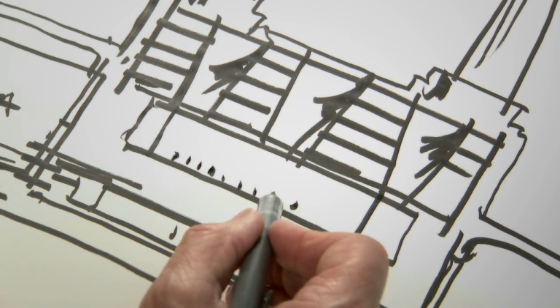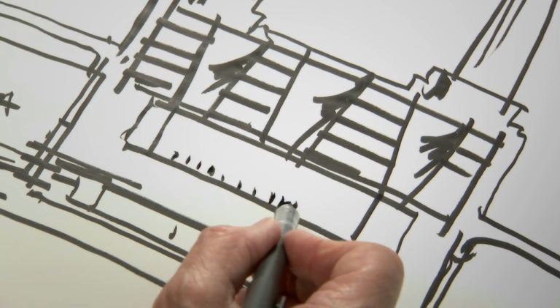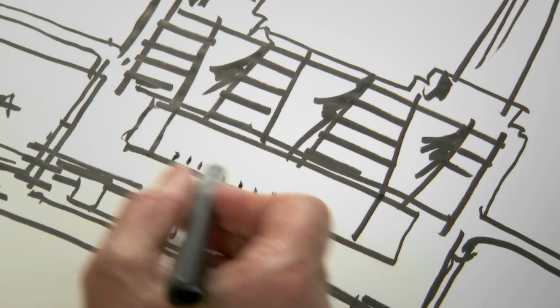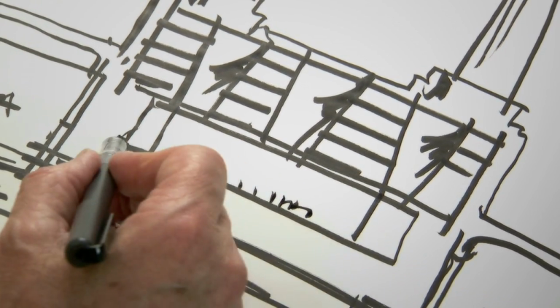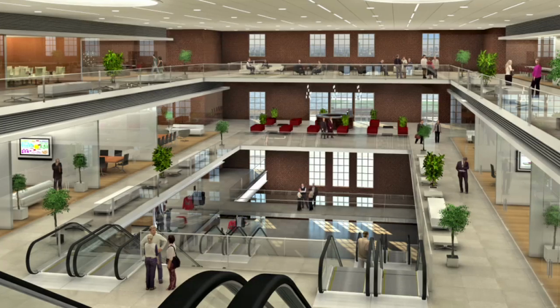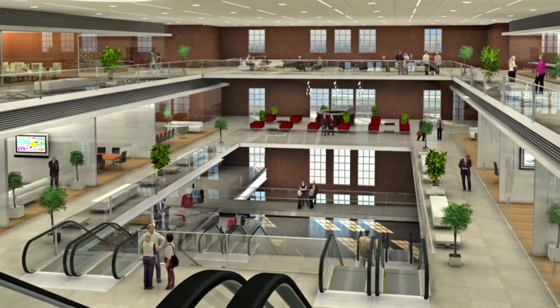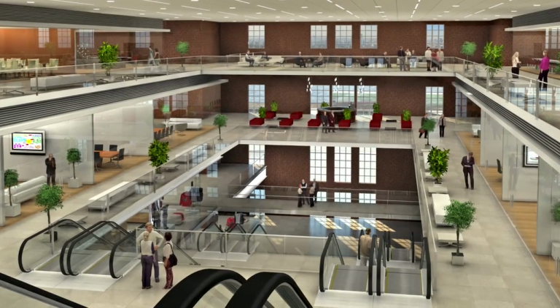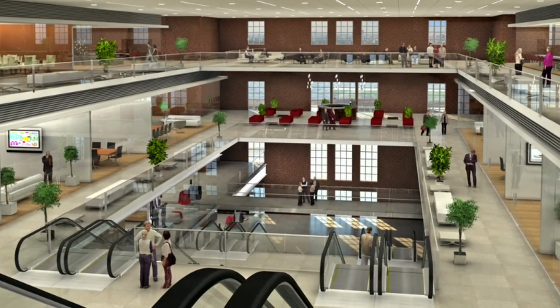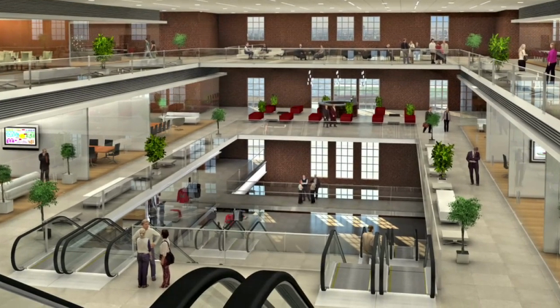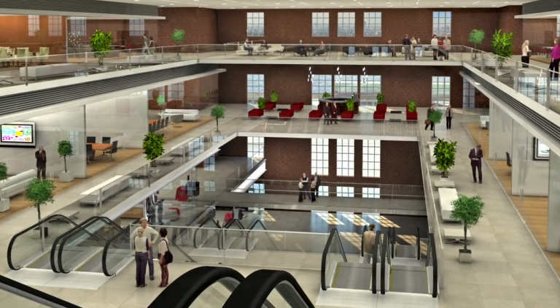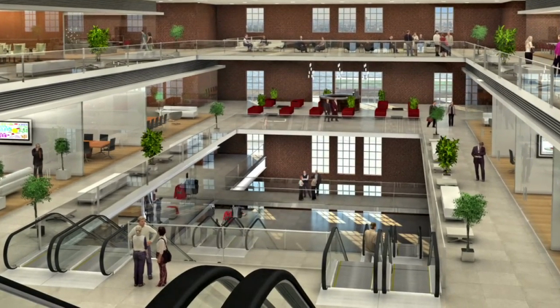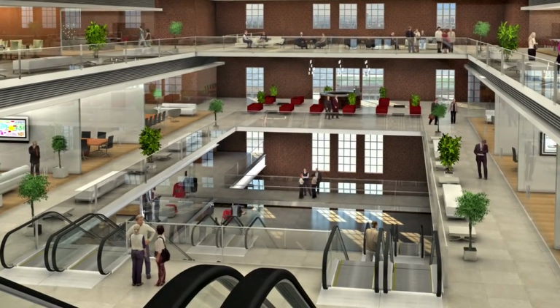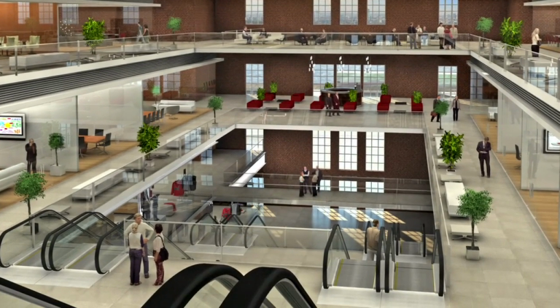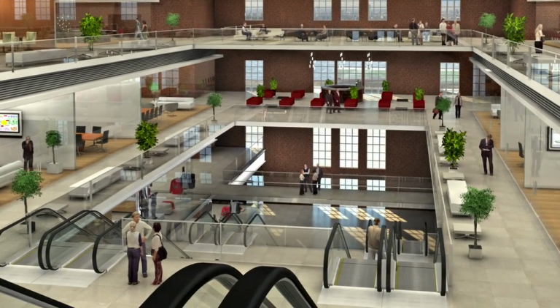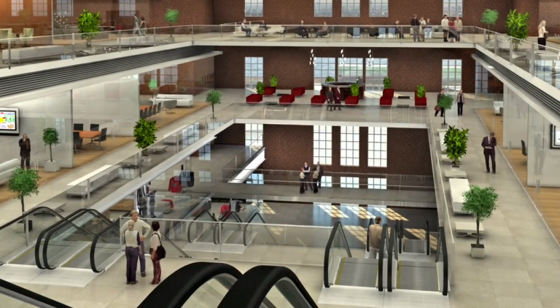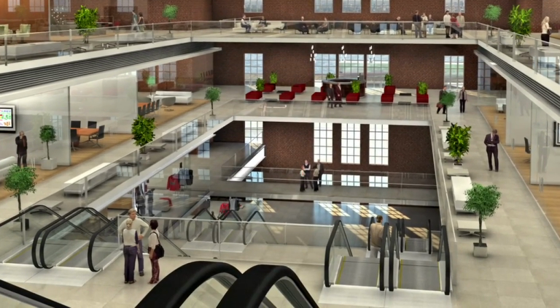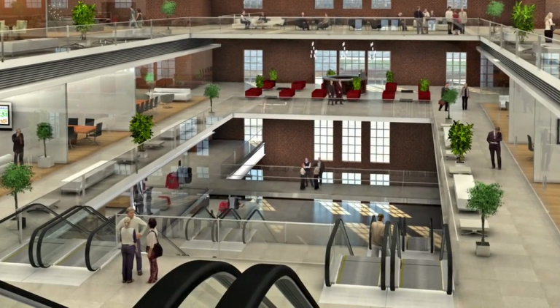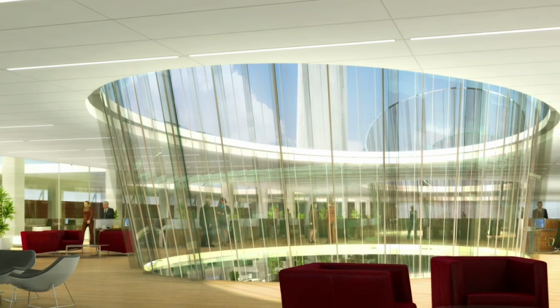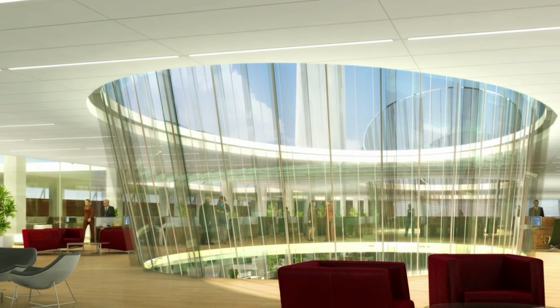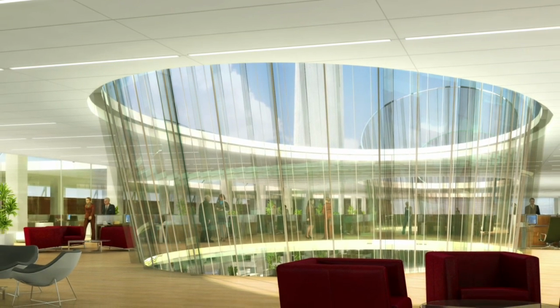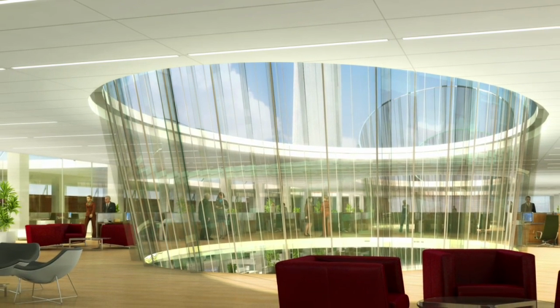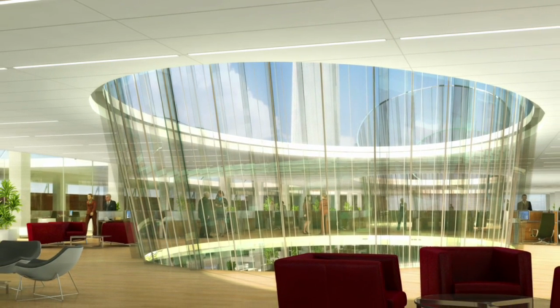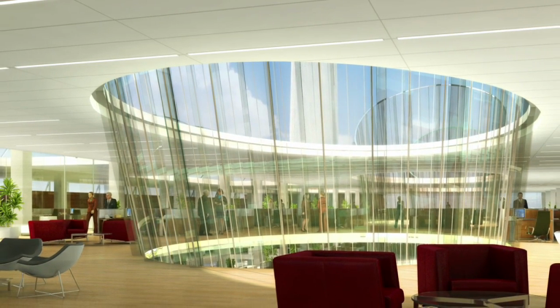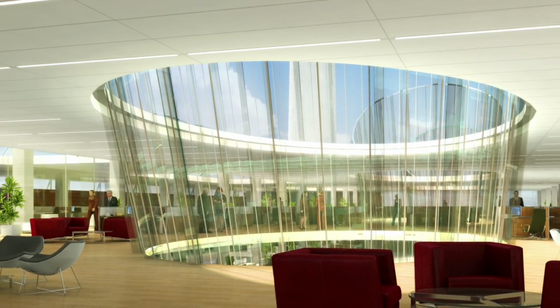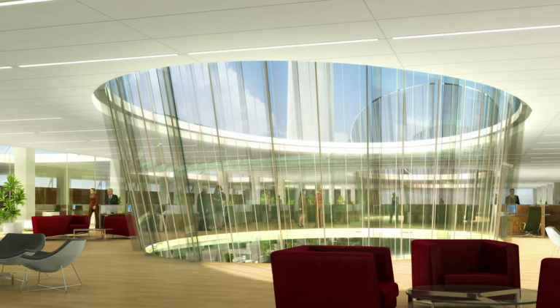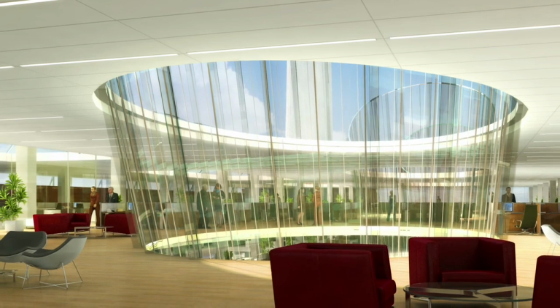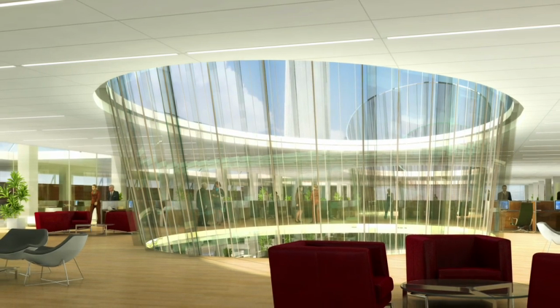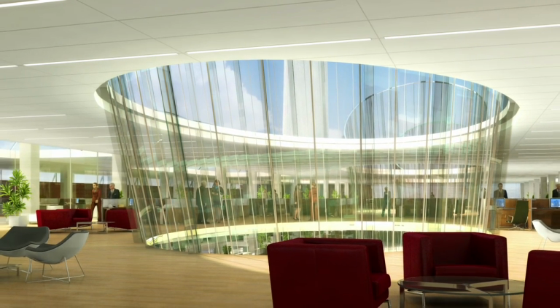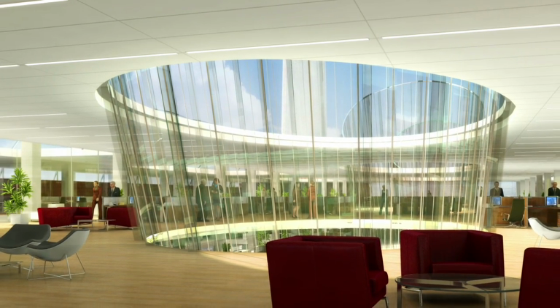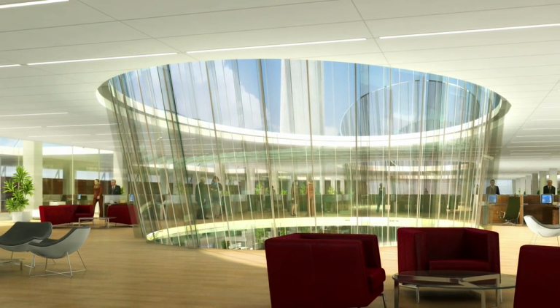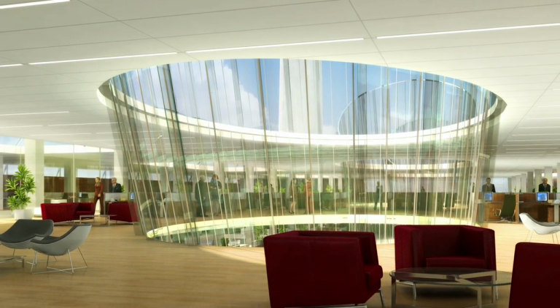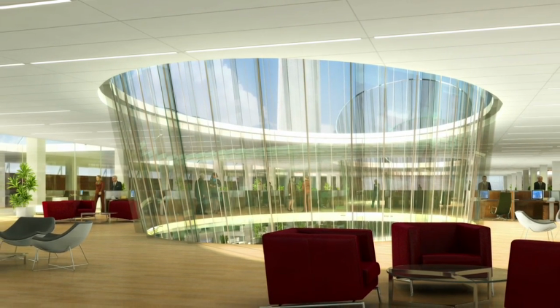The conference center is linked directly to access from a series of cascading stairs. At the top of the building there are six floors of office space, punctuated by a series of atriums that bring natural light to these spaces.